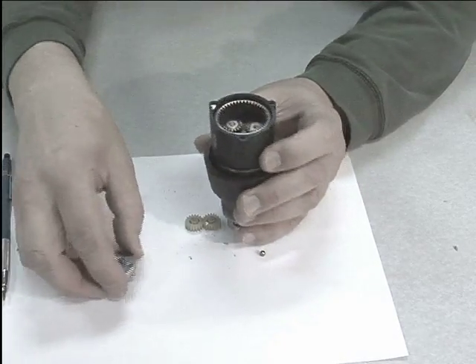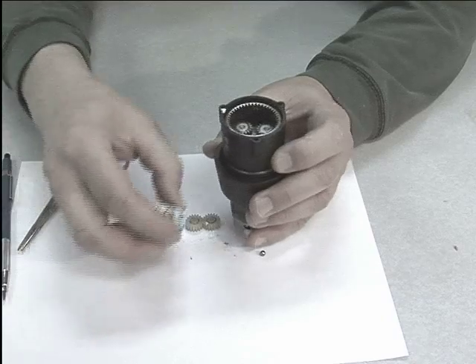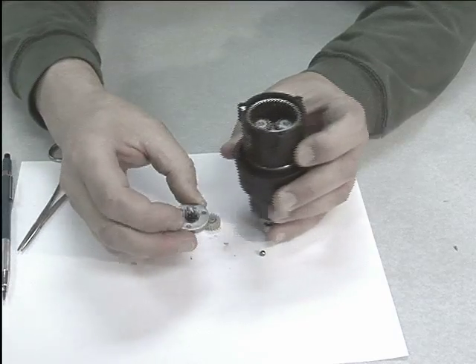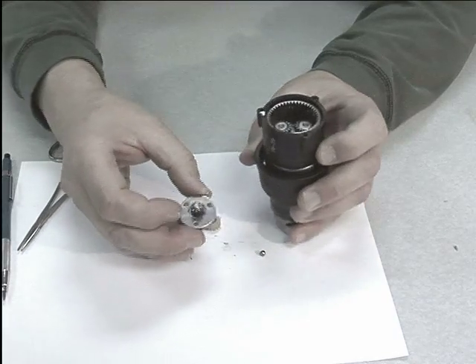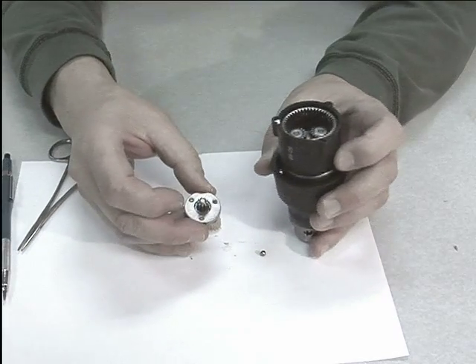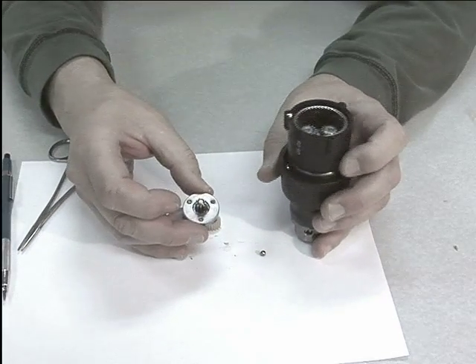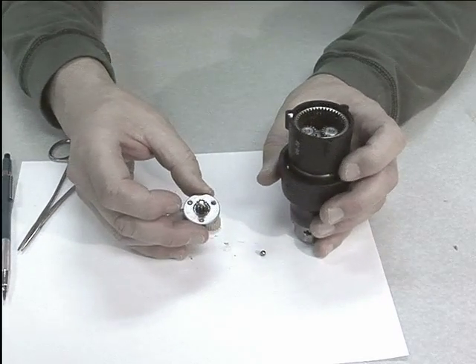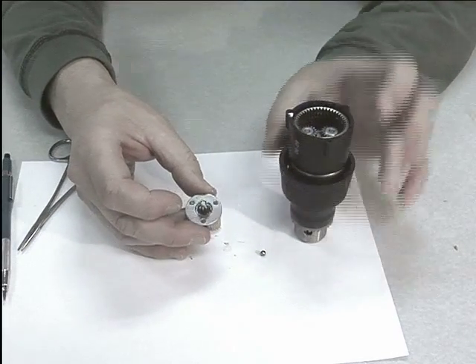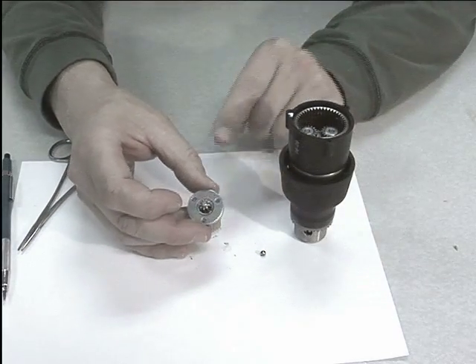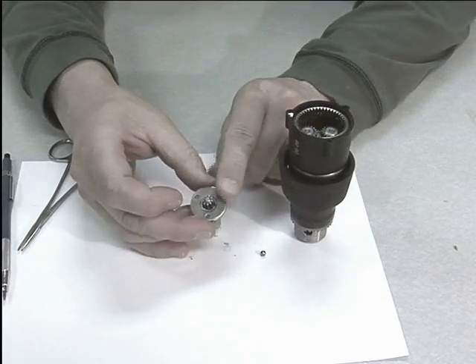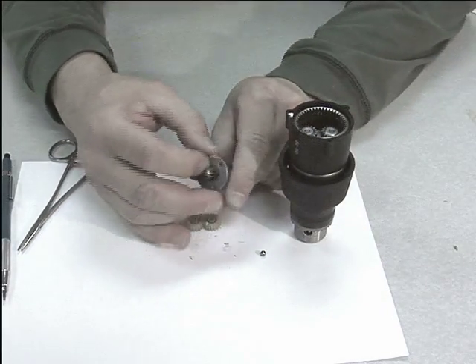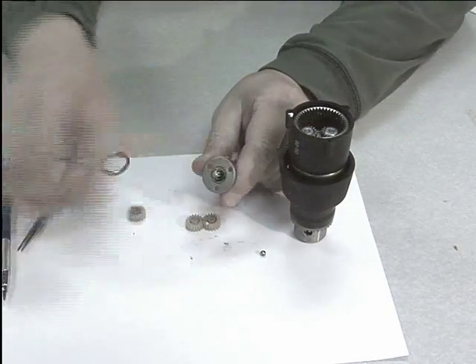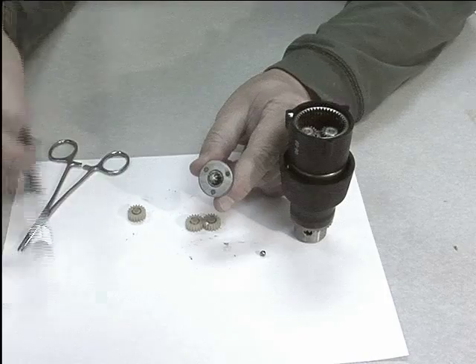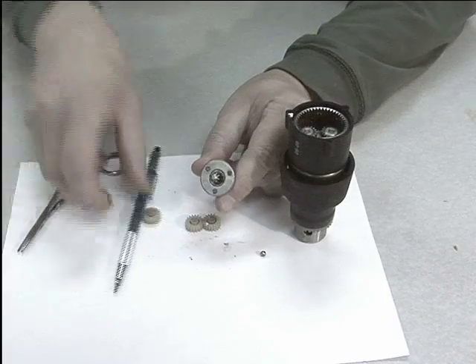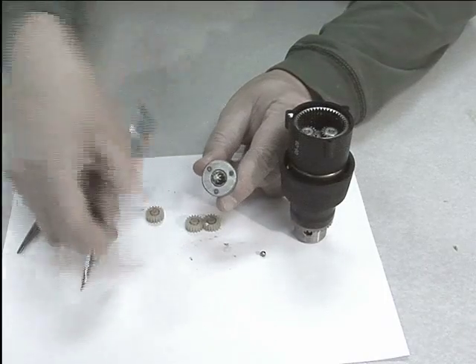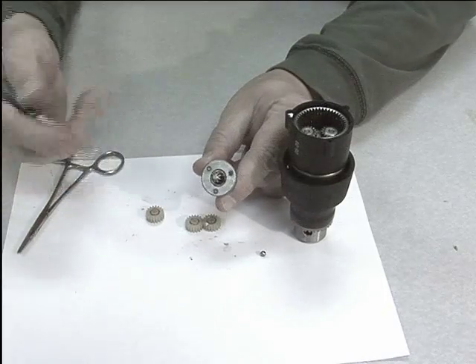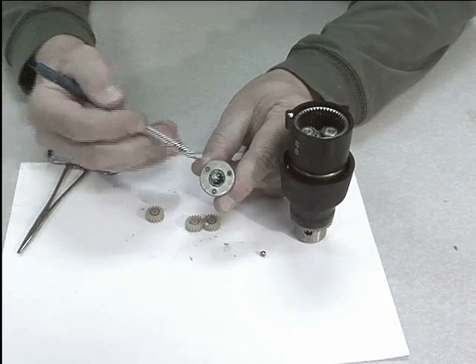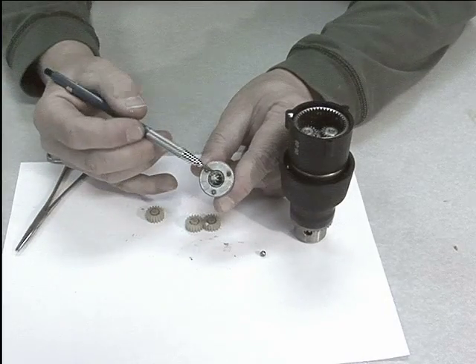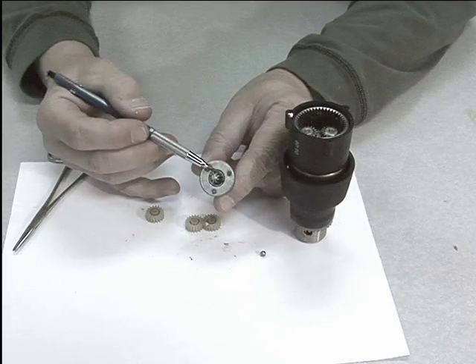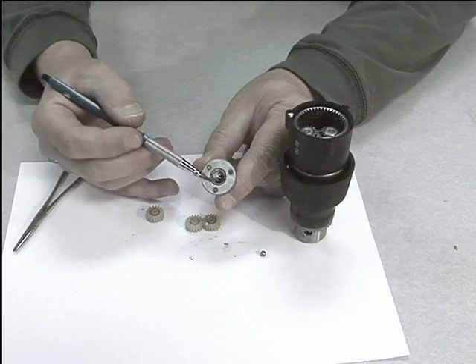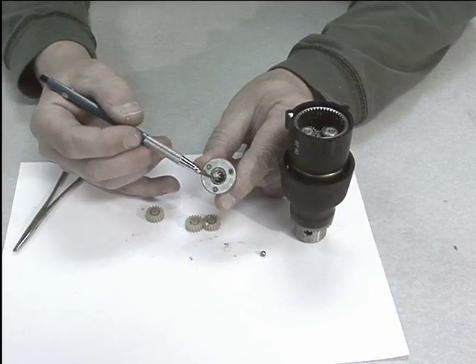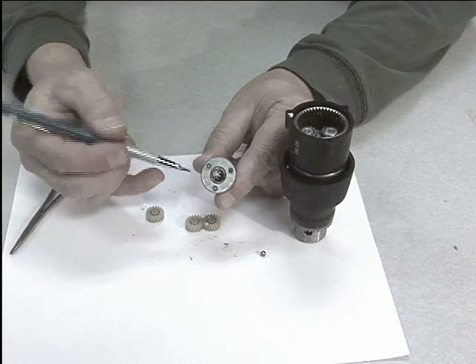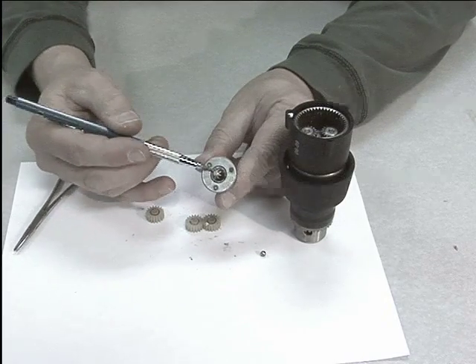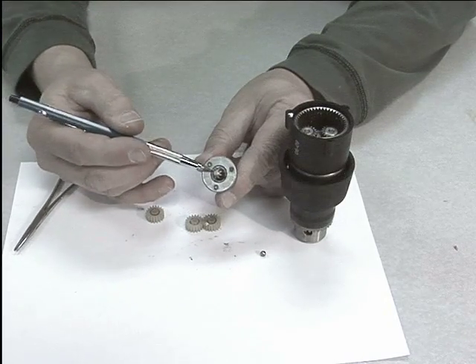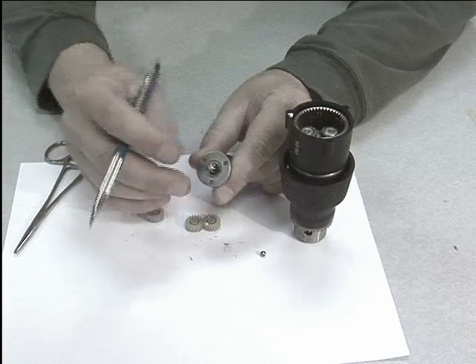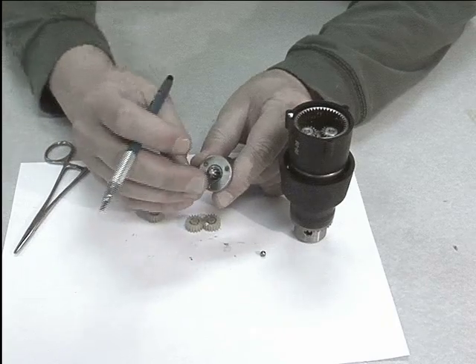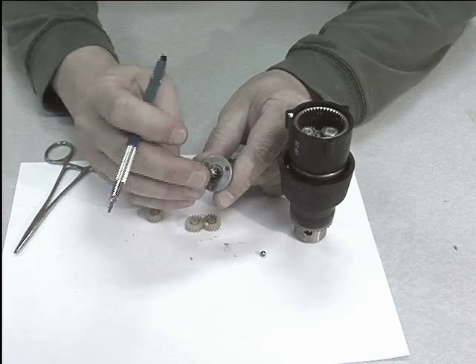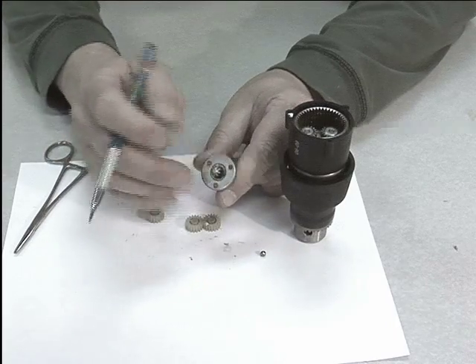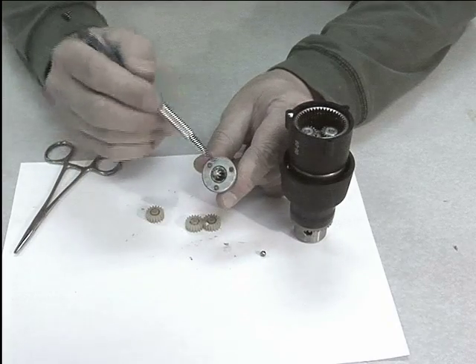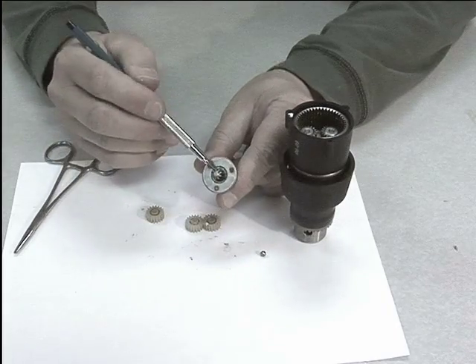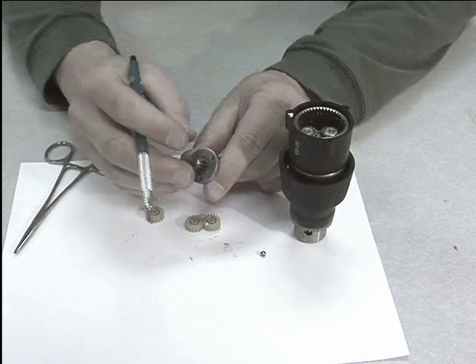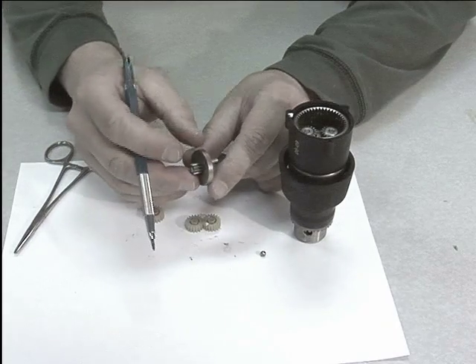The sun gear, which is this part right here, meshes with the inside of all the planets, and in a cordless drill, the sun gear is connected to the upper planet carrier.